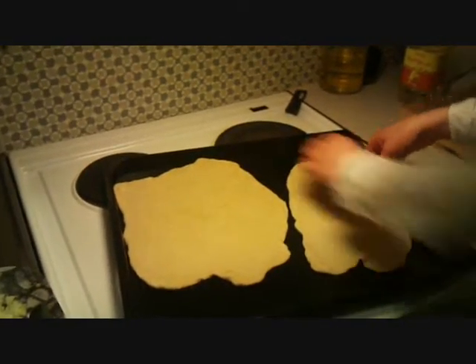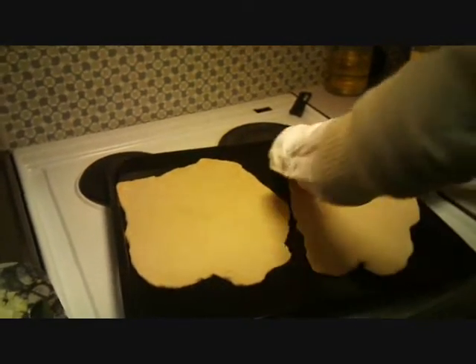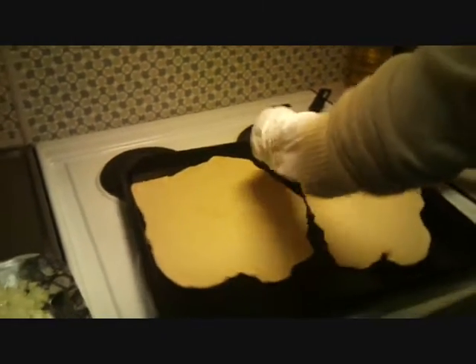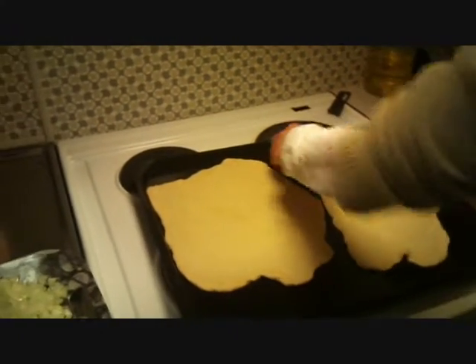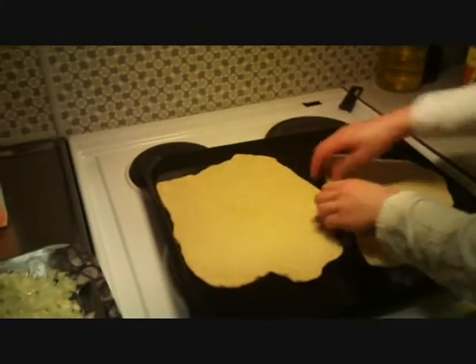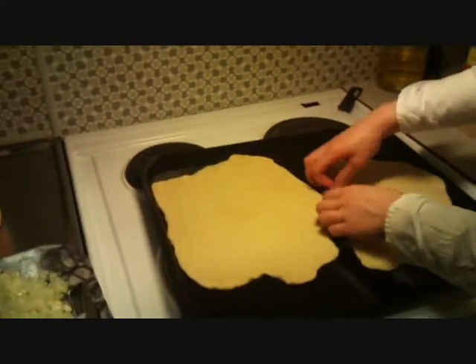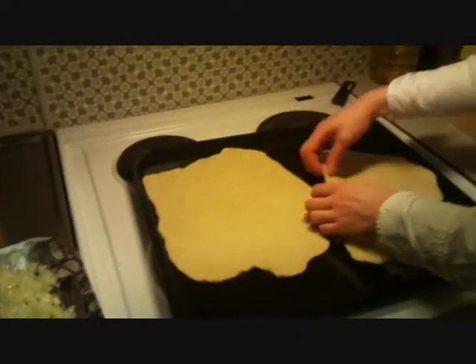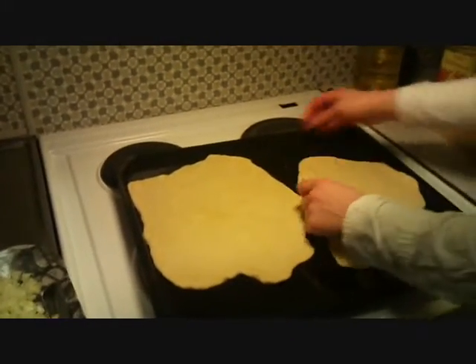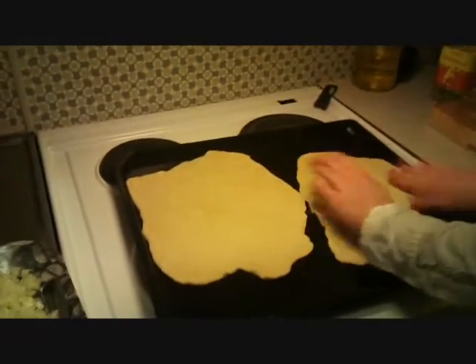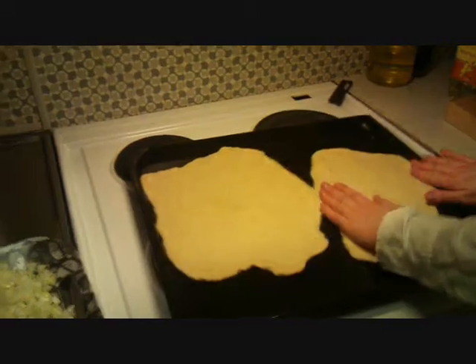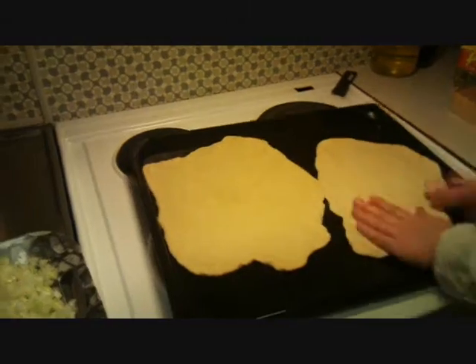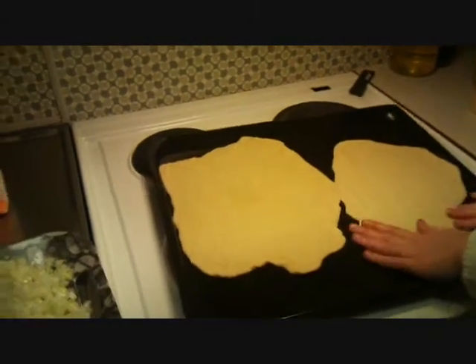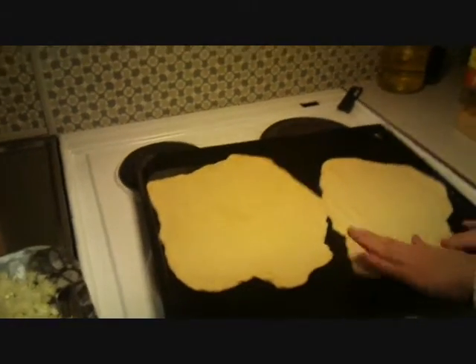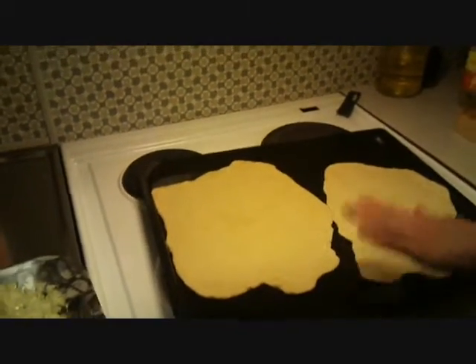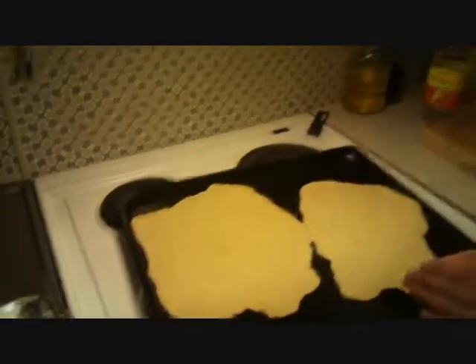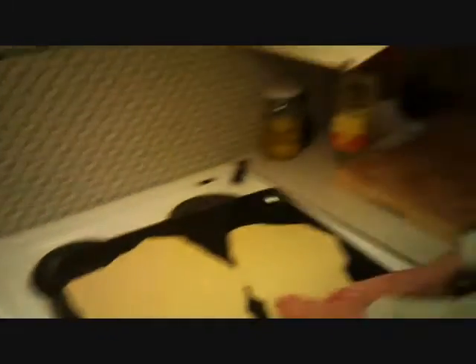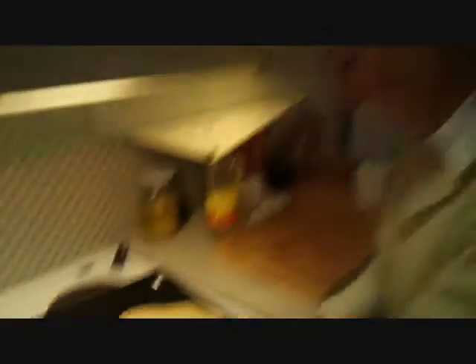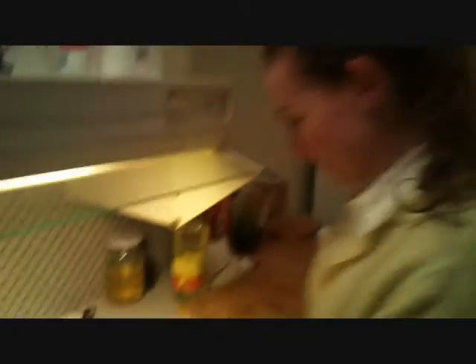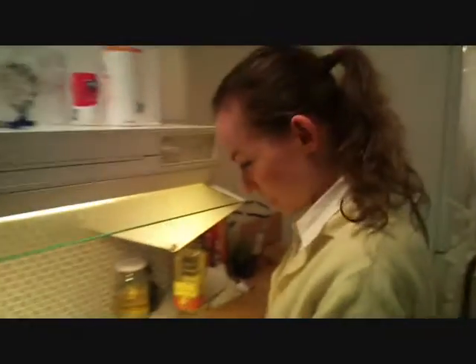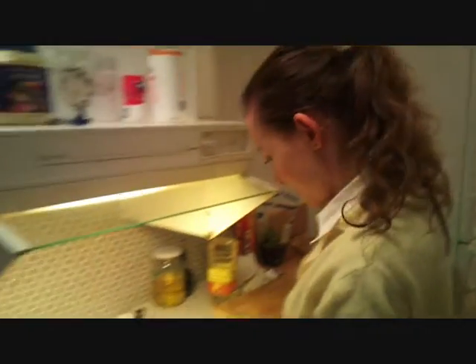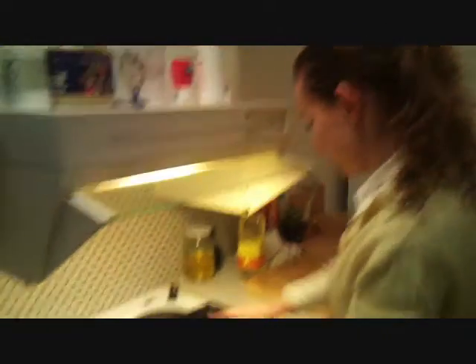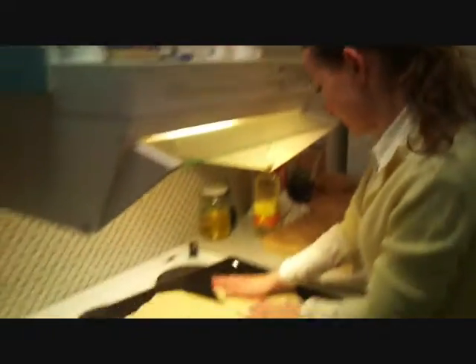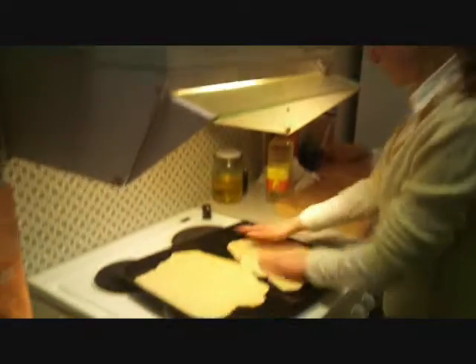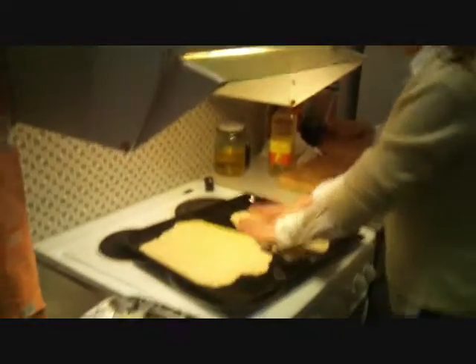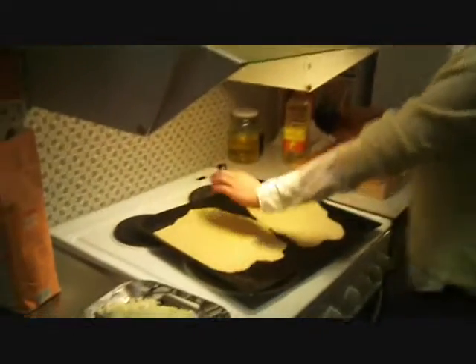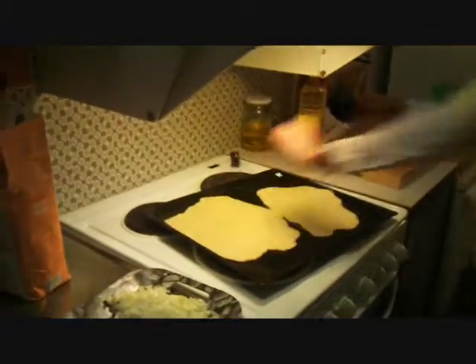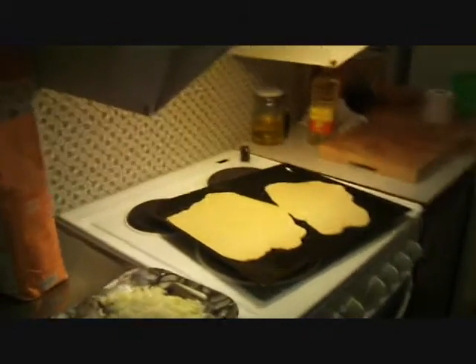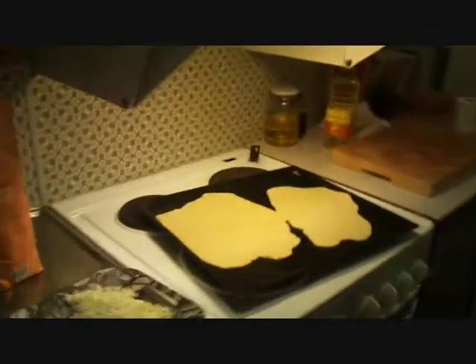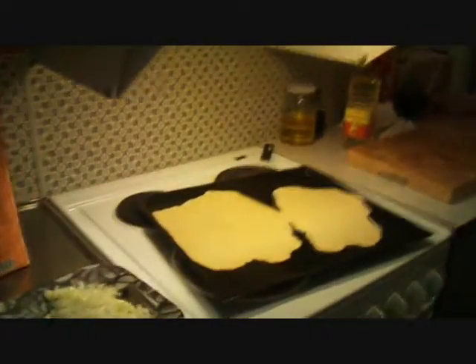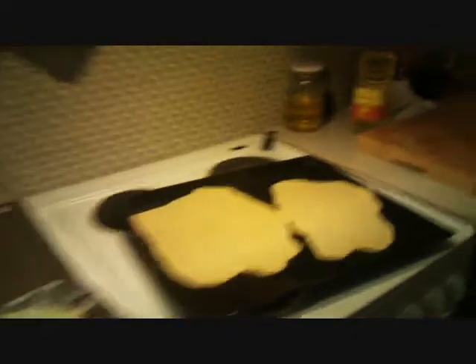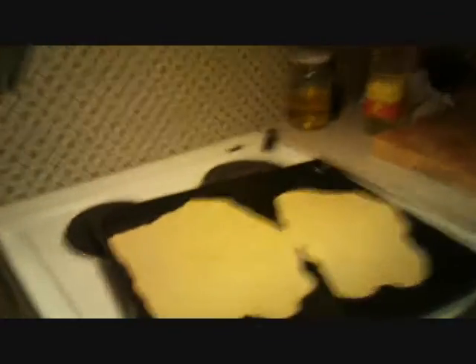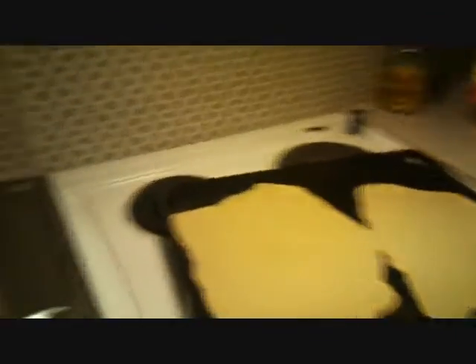You can see how beautifully they look. They are not standard size and shape, but they are beautiful. This is called homemade.